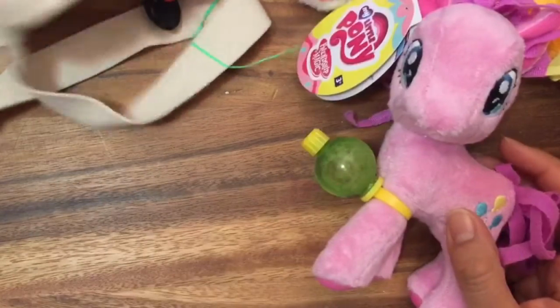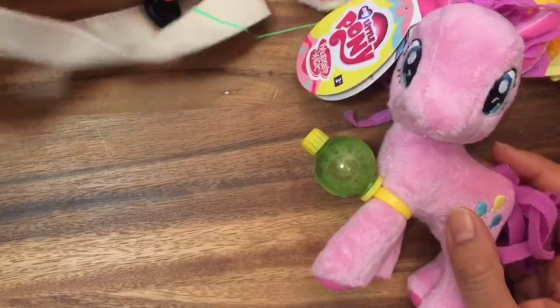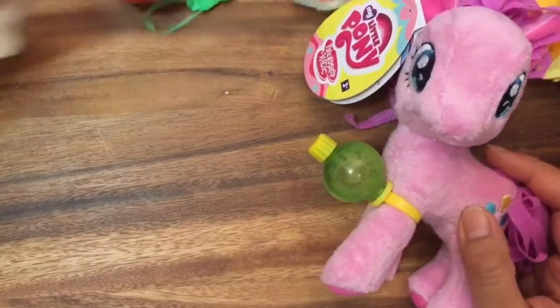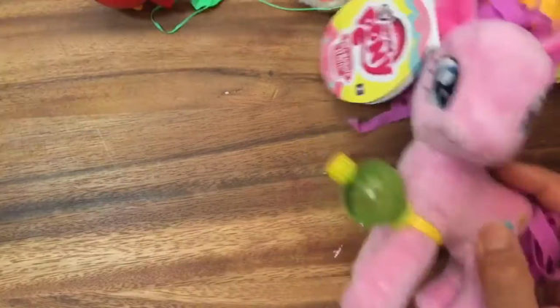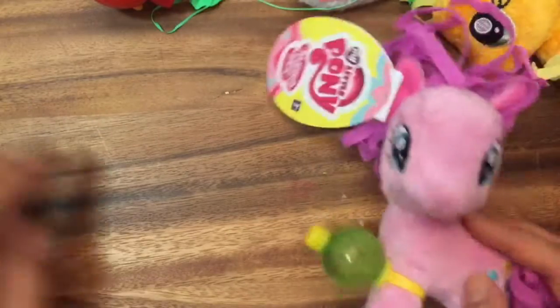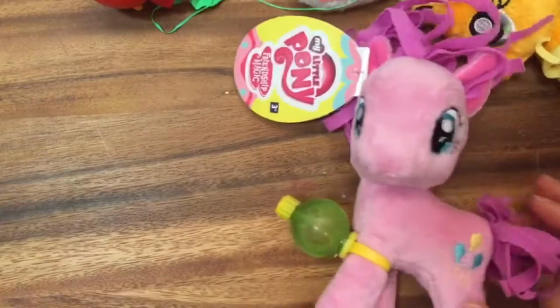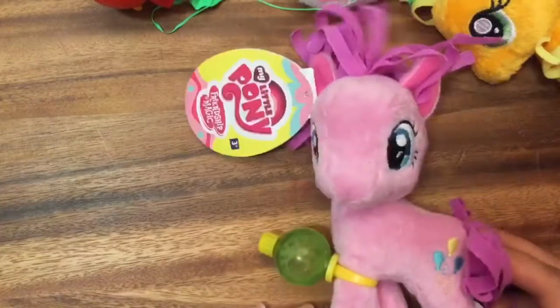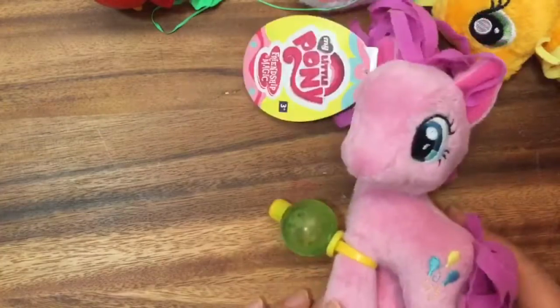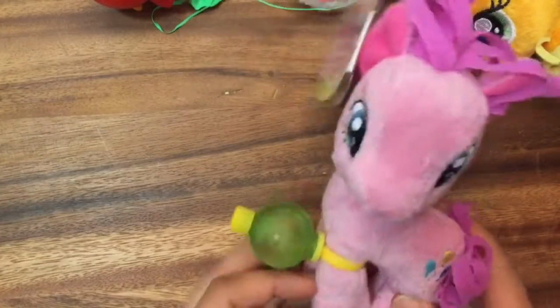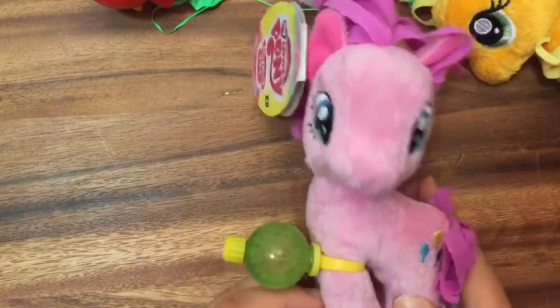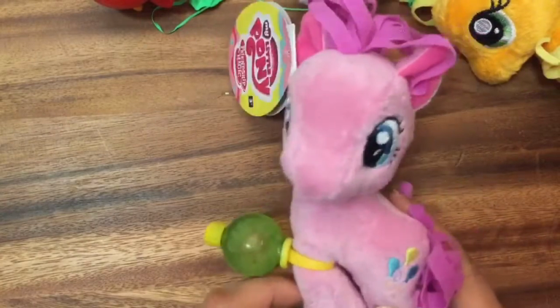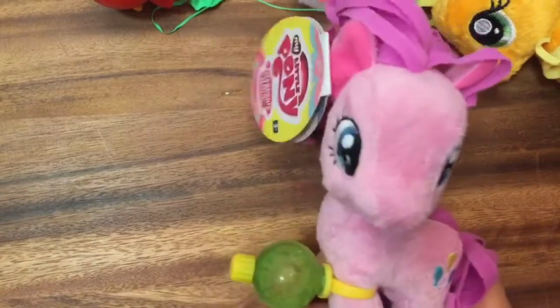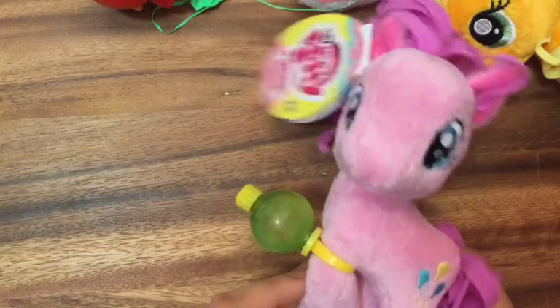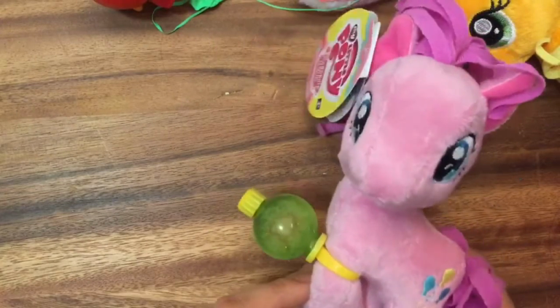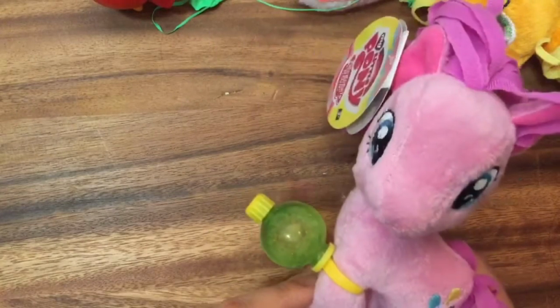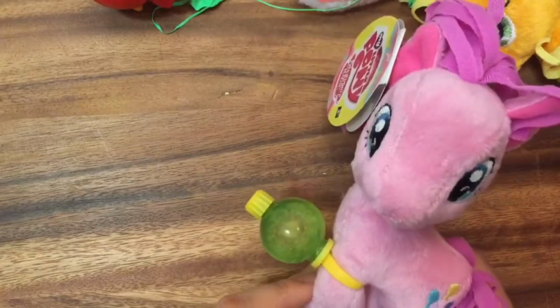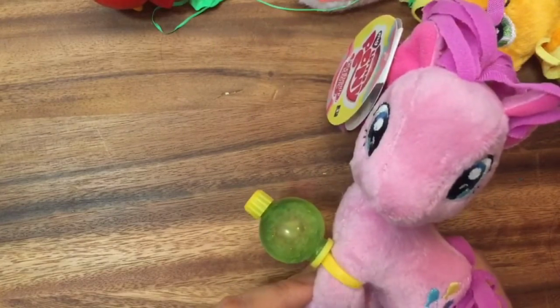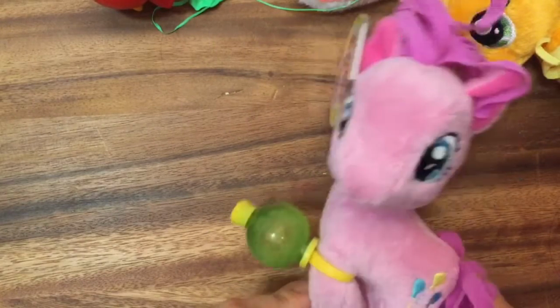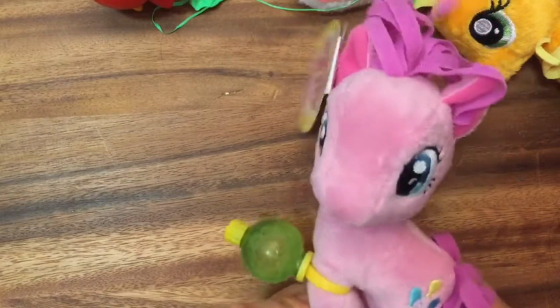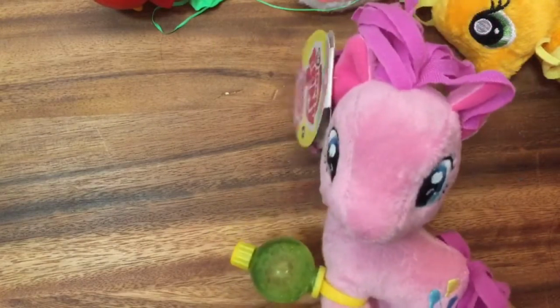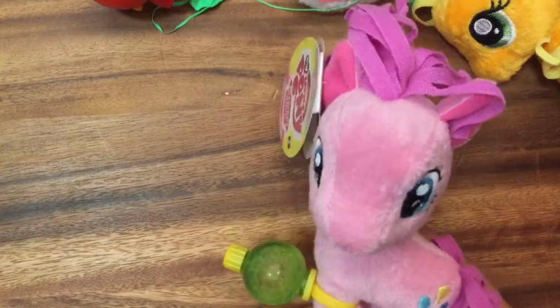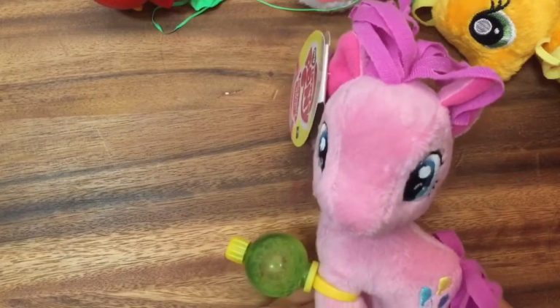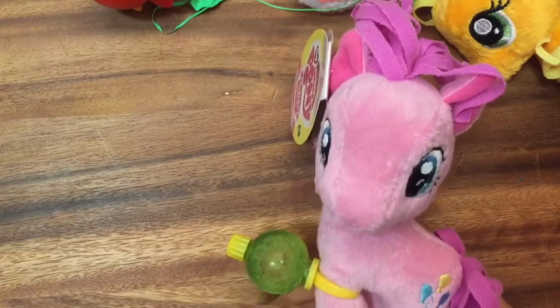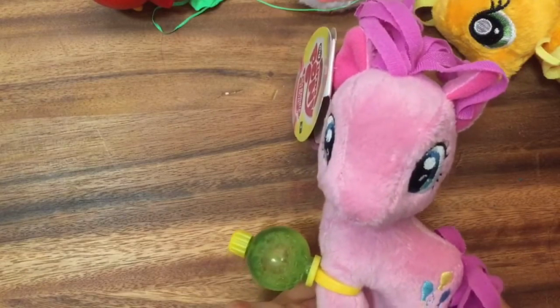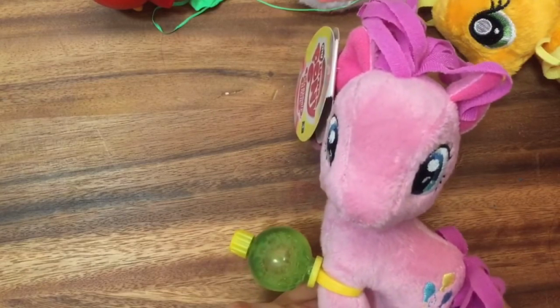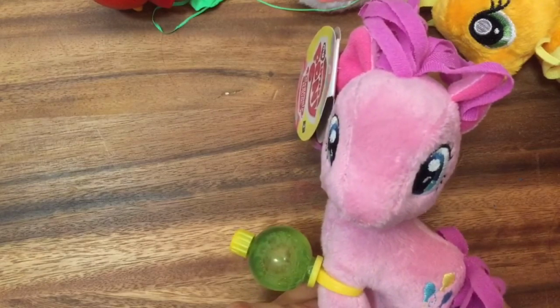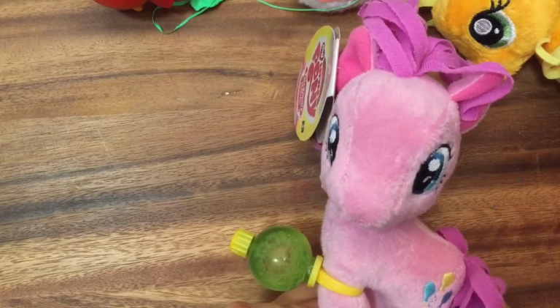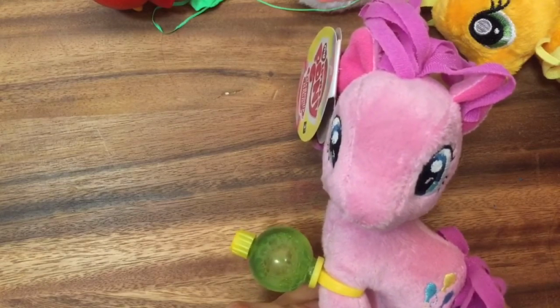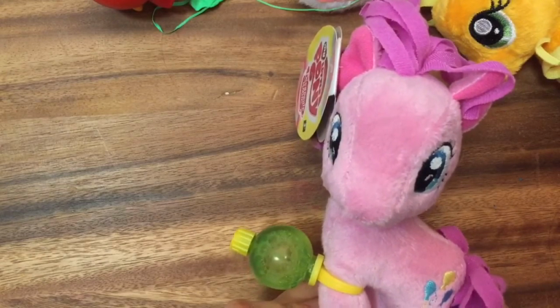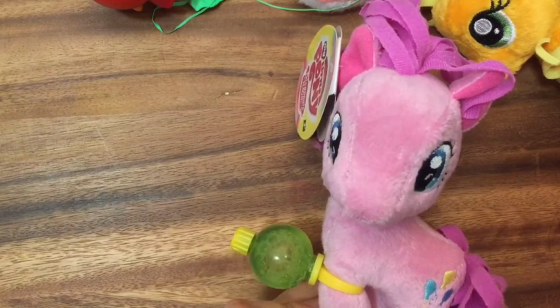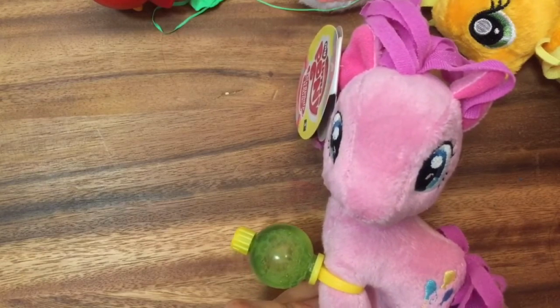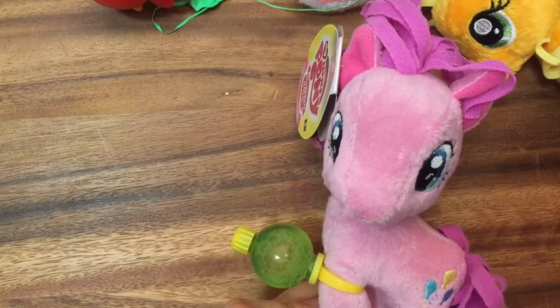I think that's all that's in my Easter bag. I hope you guys got a lot of cool Easter treats. Thanks for watching. Be sure to like, subscribe, and comment for my 1,000 subscriber Shopkins giveaway. Bye now.